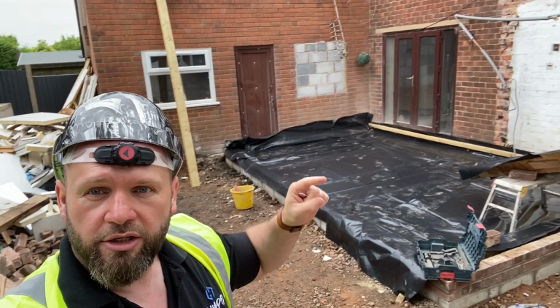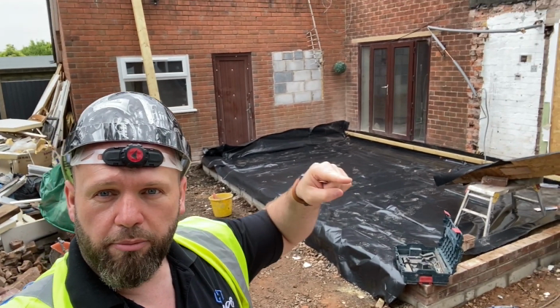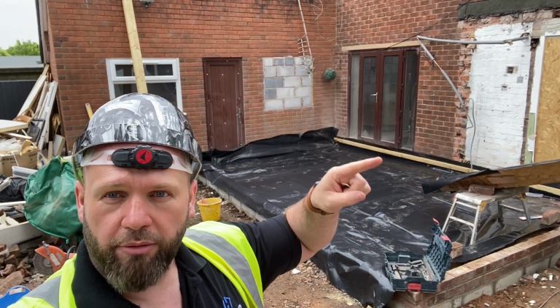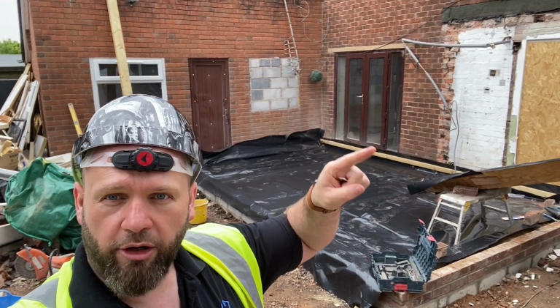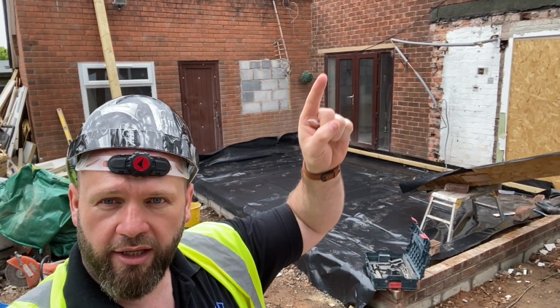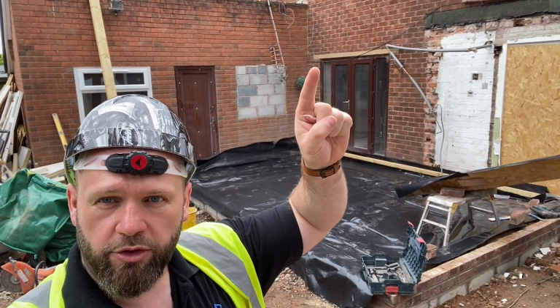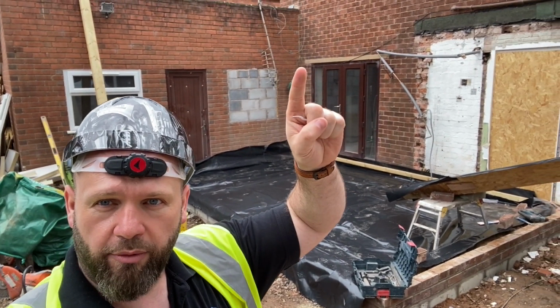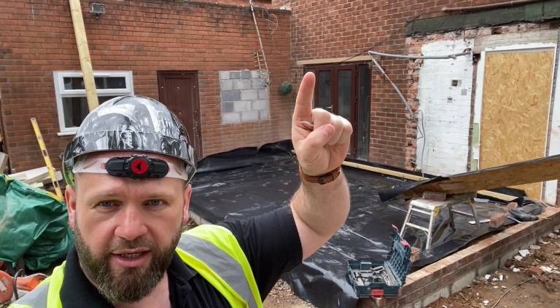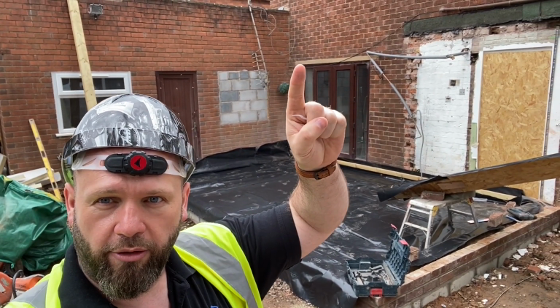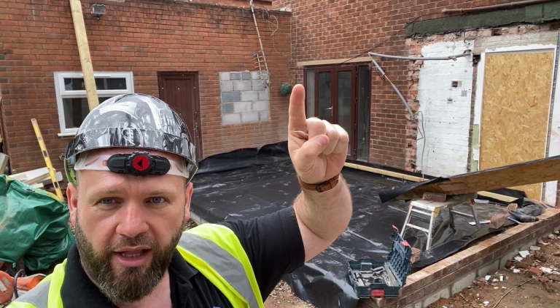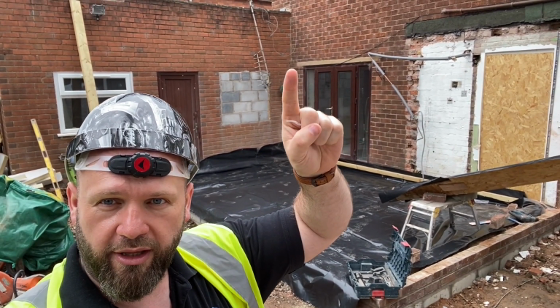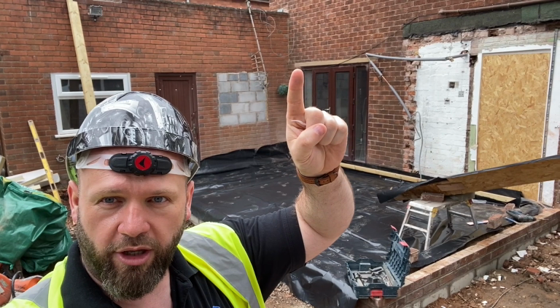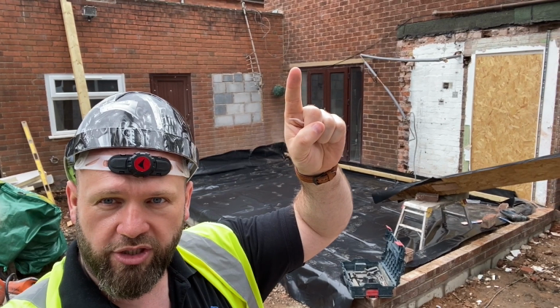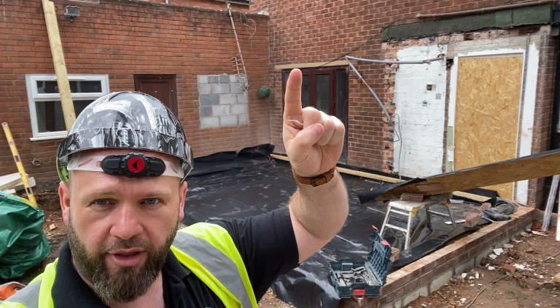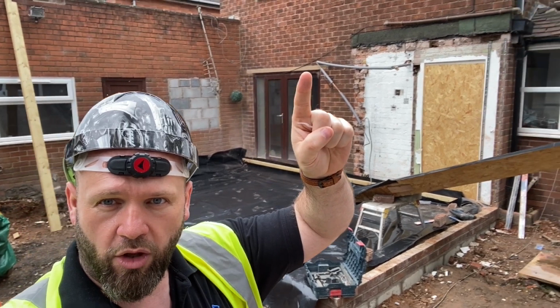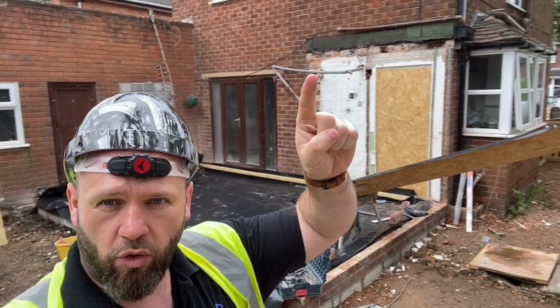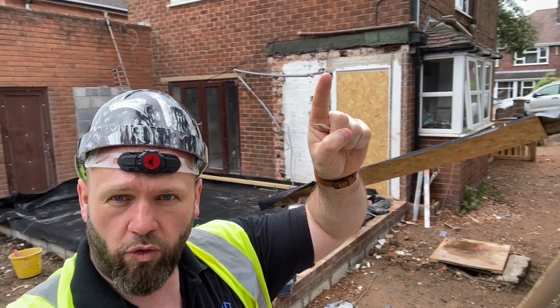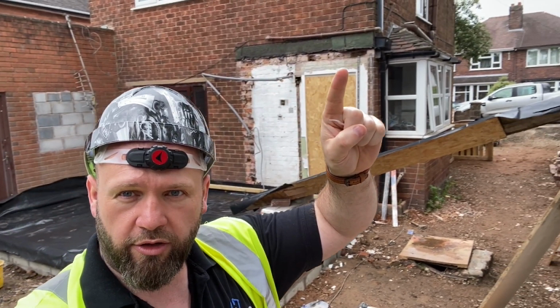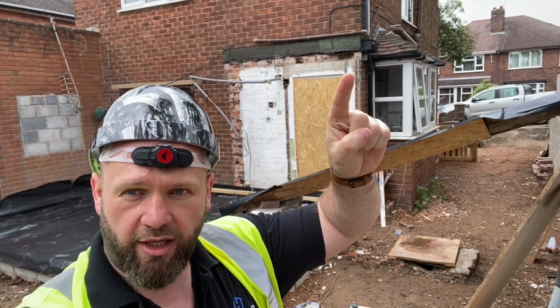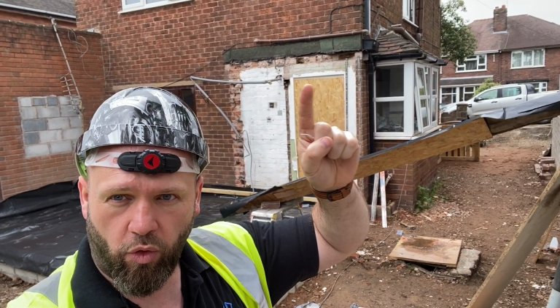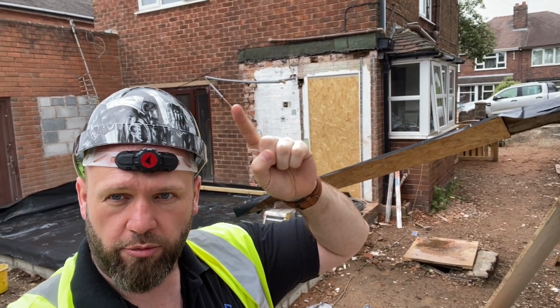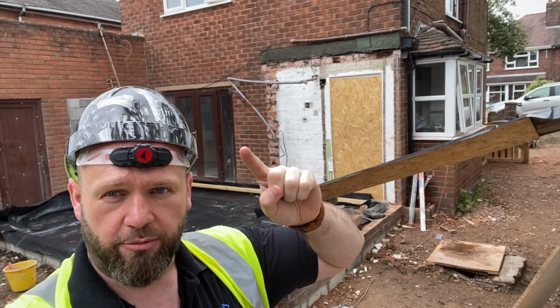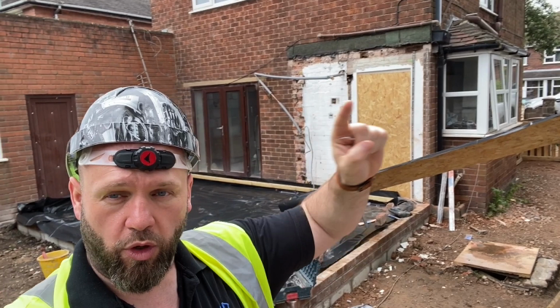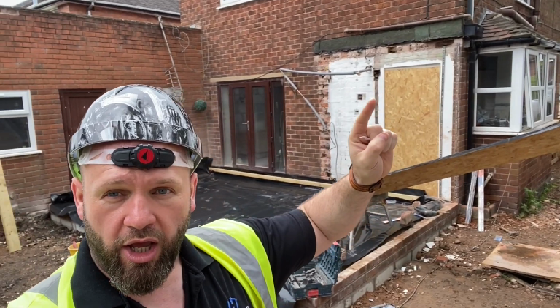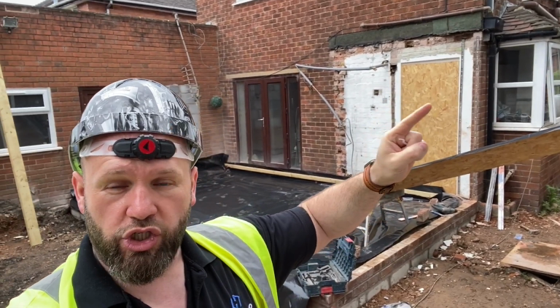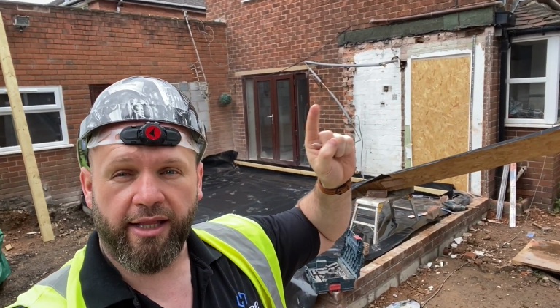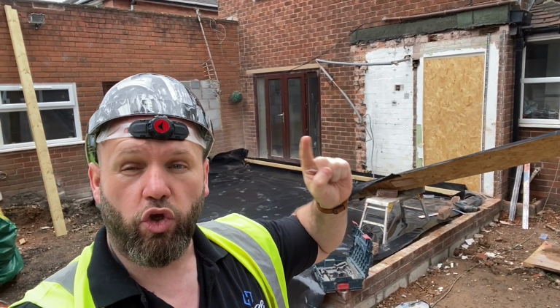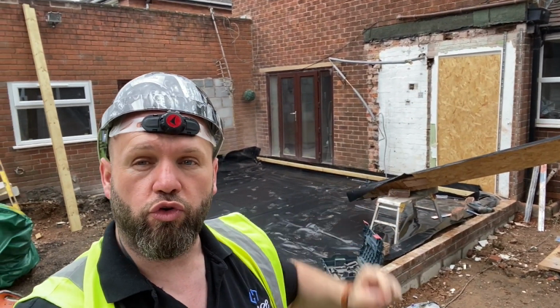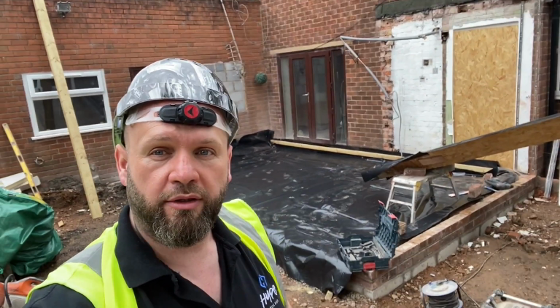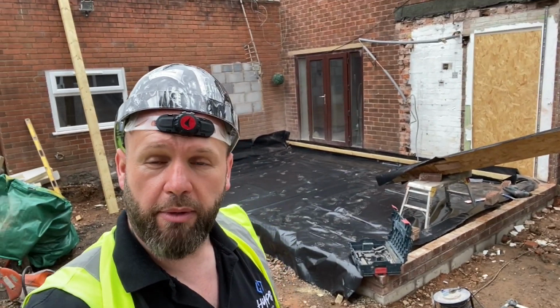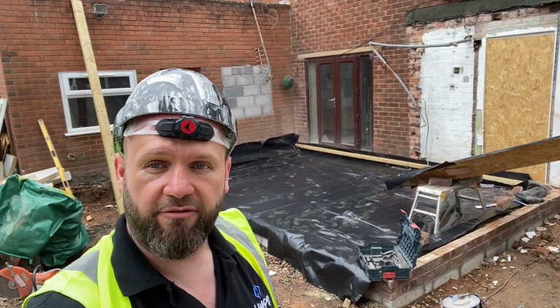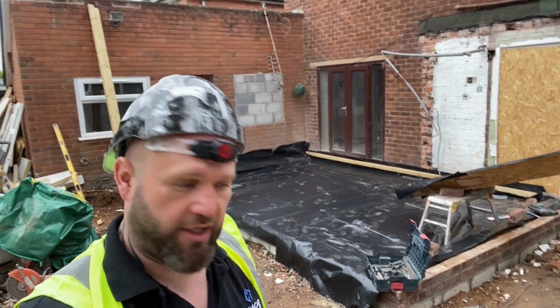So we're going to be bricking that up today. And then once we've done that, we're going to be taking from that little pier there and putting a steel from there all the way across to here. So all this comes out and becomes one gigantic huge room - it's going to be a massive, massive kitchen.